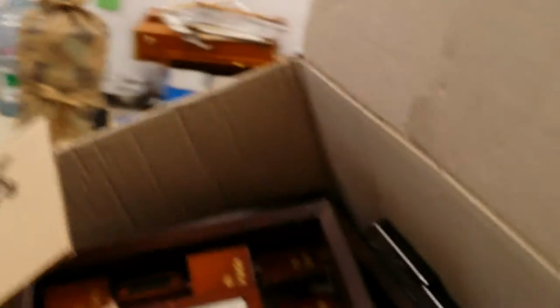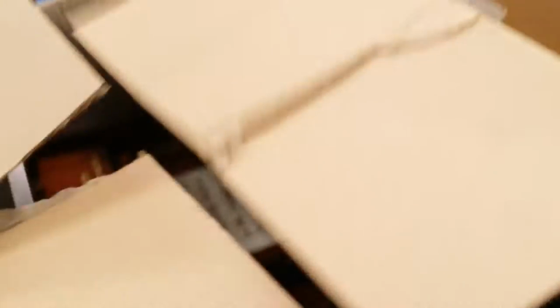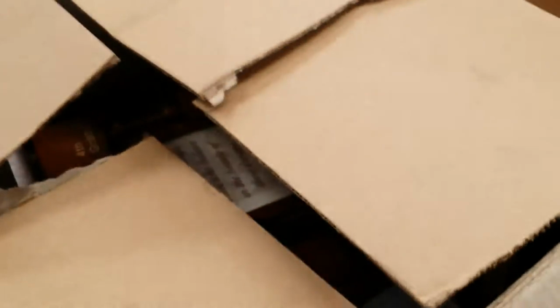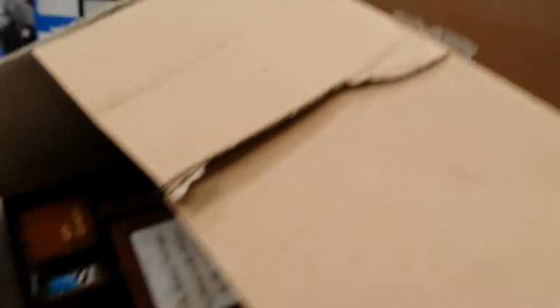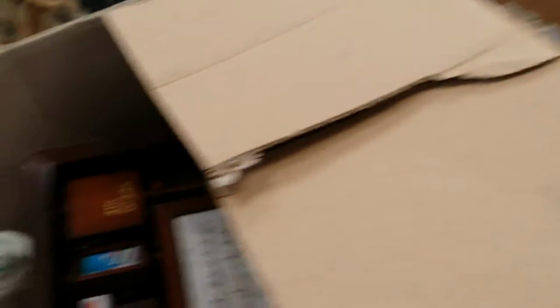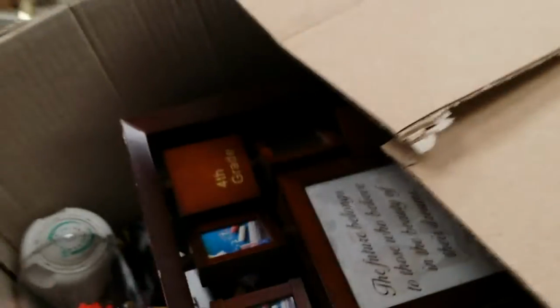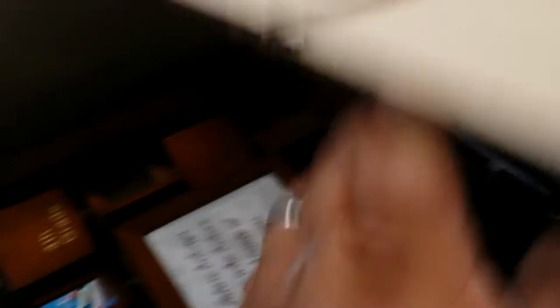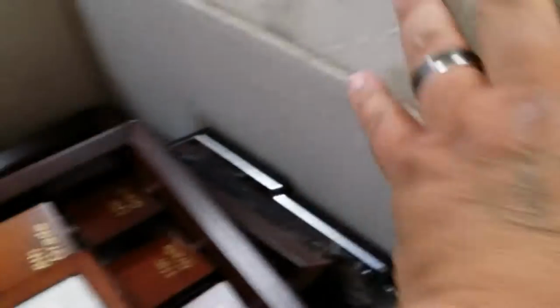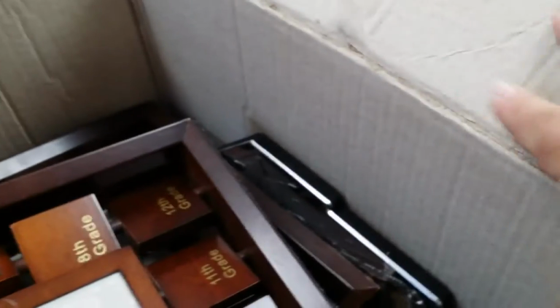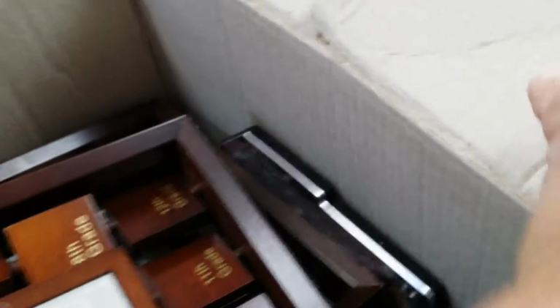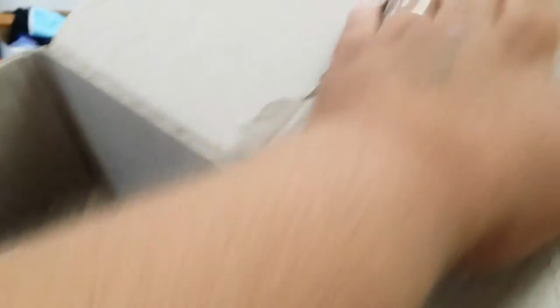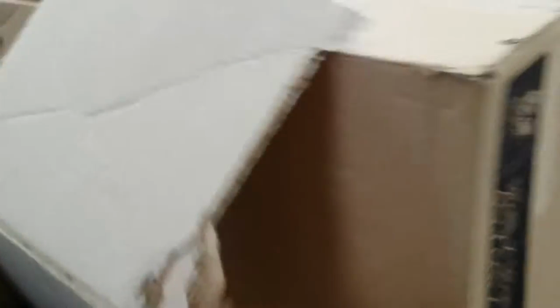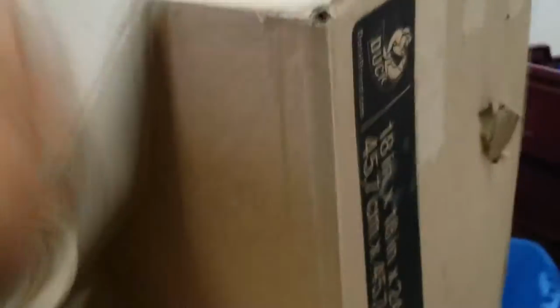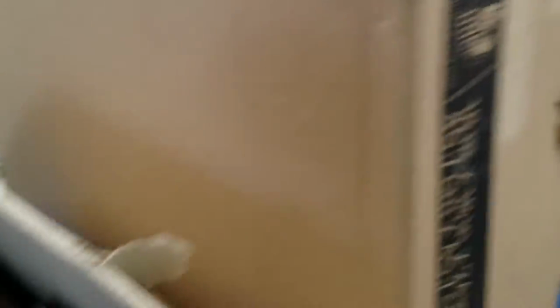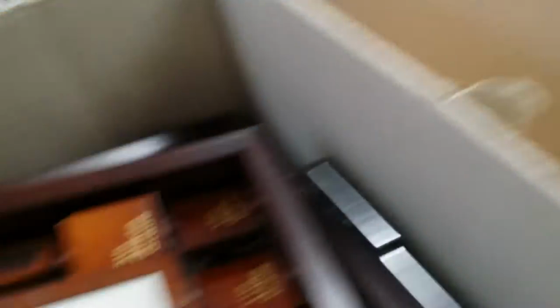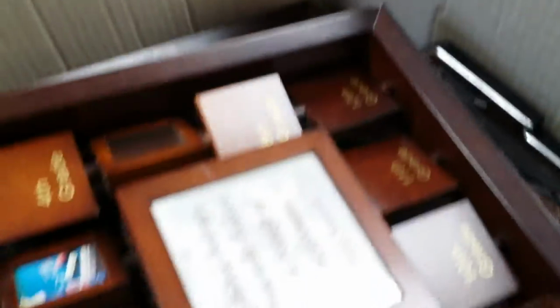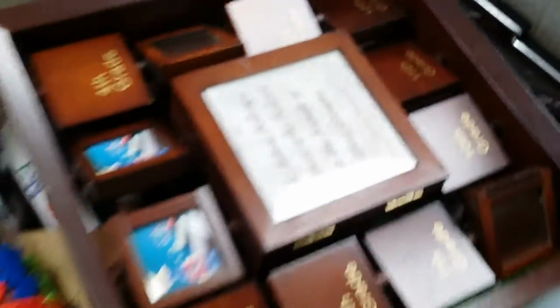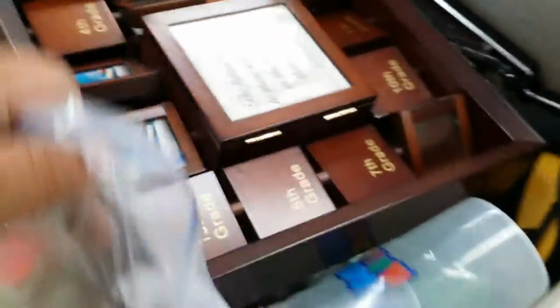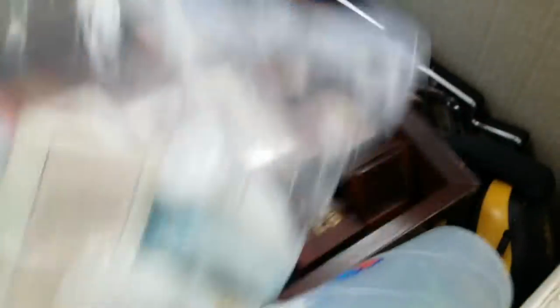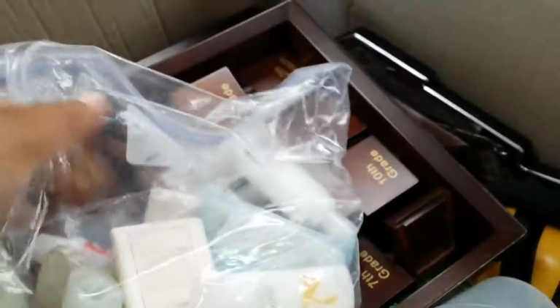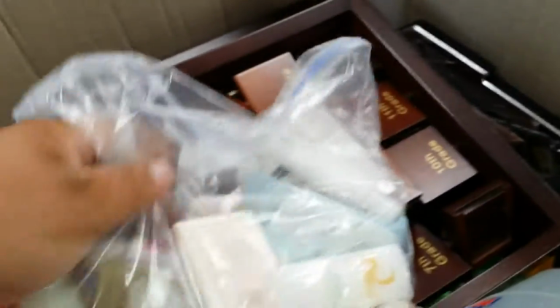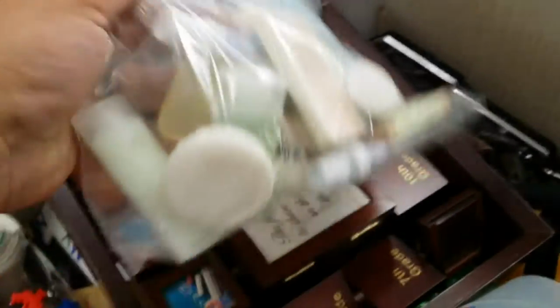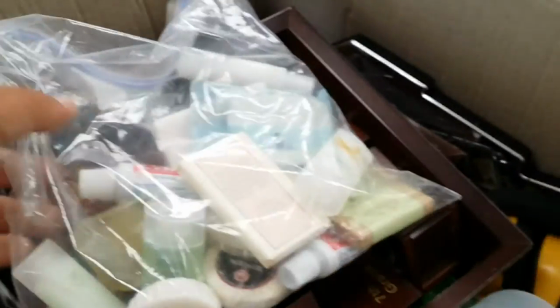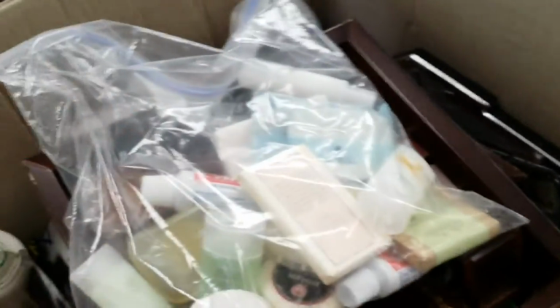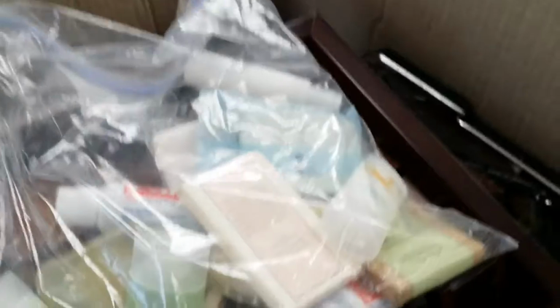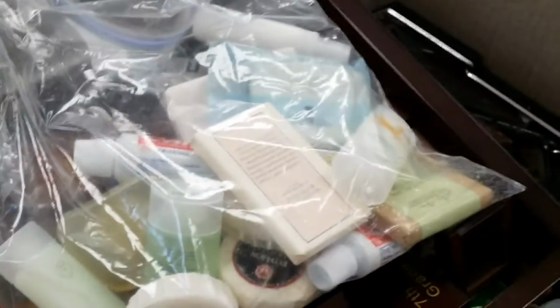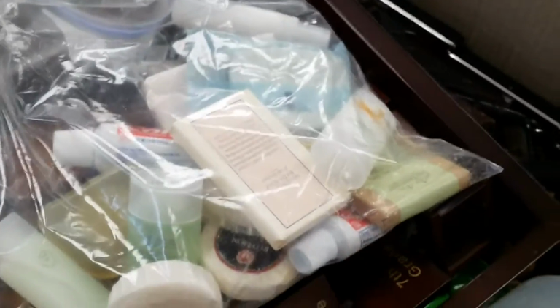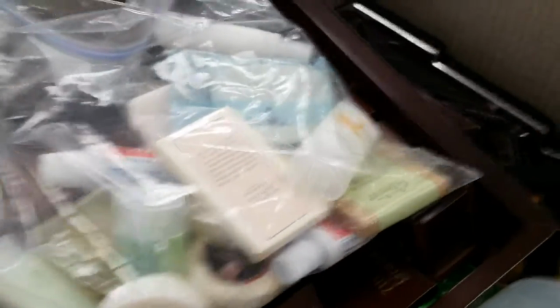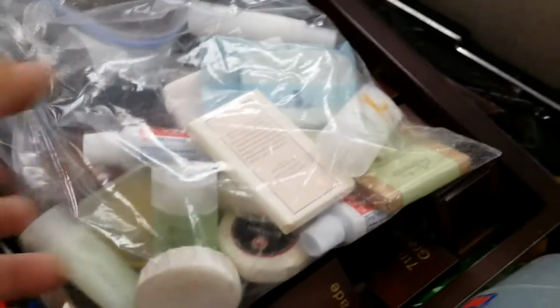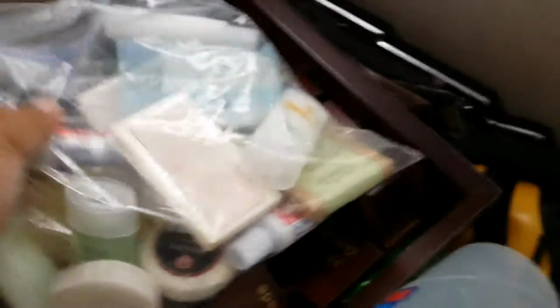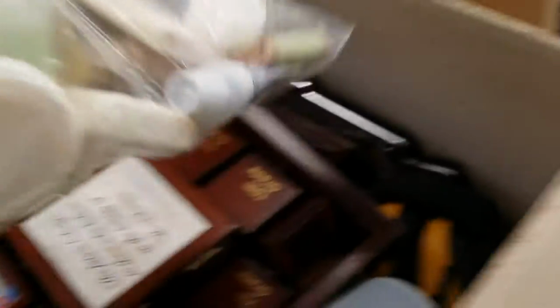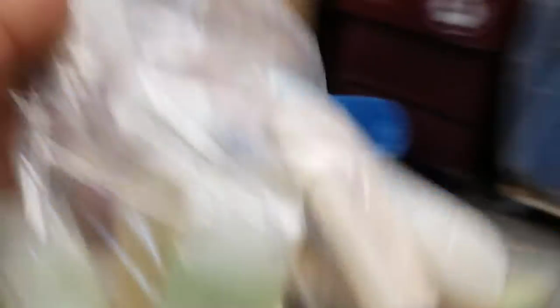Let's see what we got today. This looks promising. Uh oh, we got some travel size soap. We can't sell it, but we can give it away.